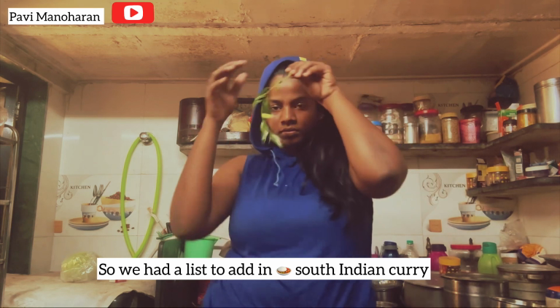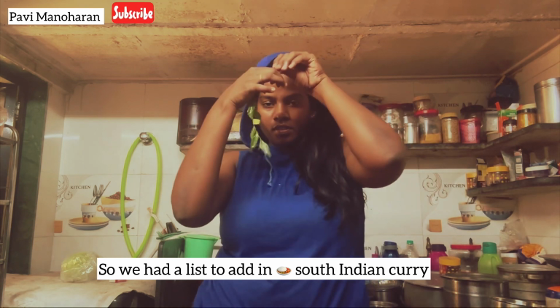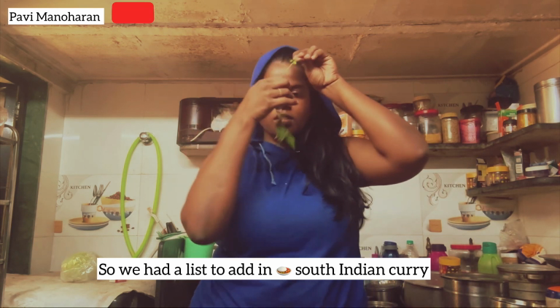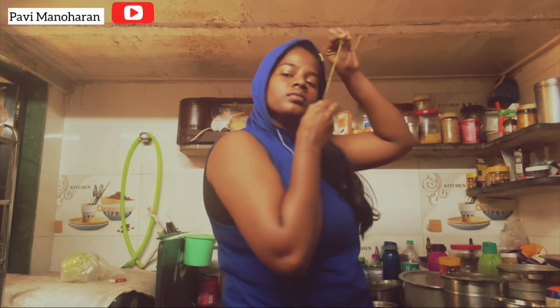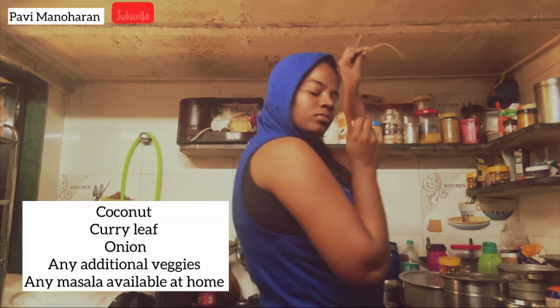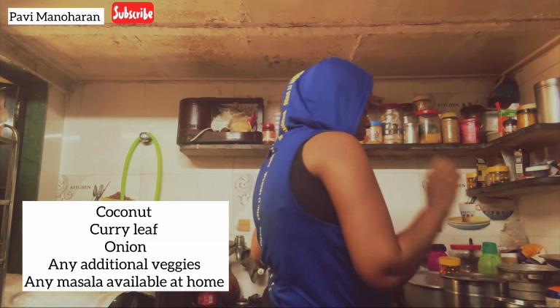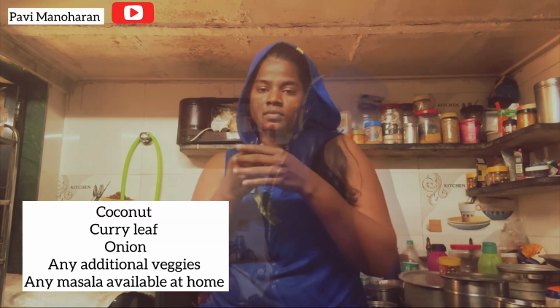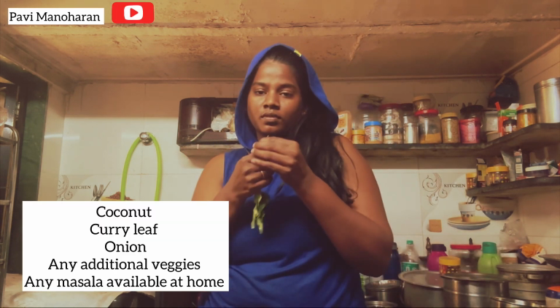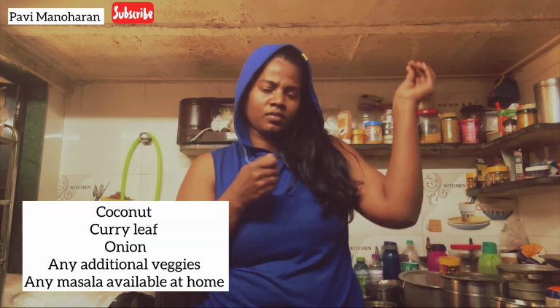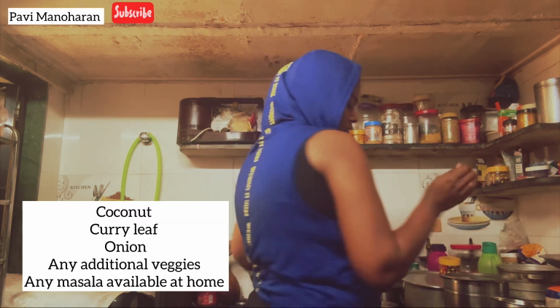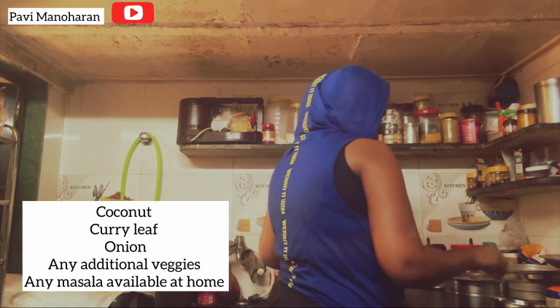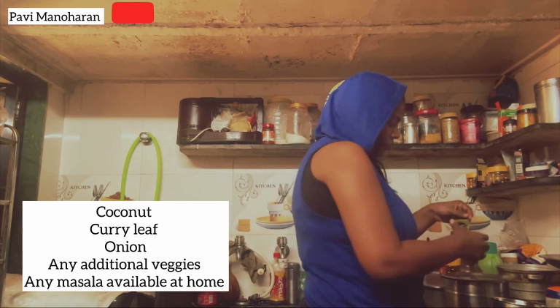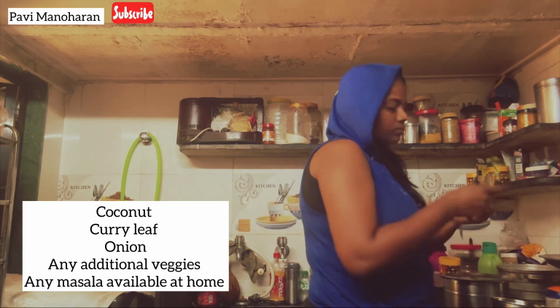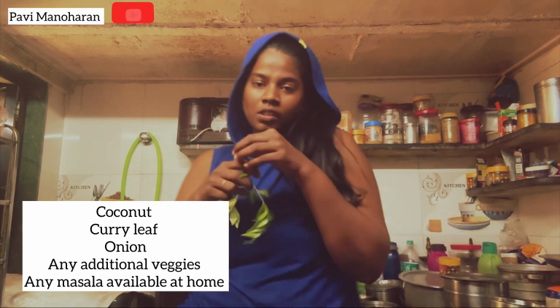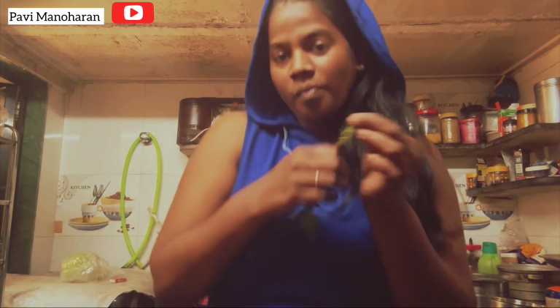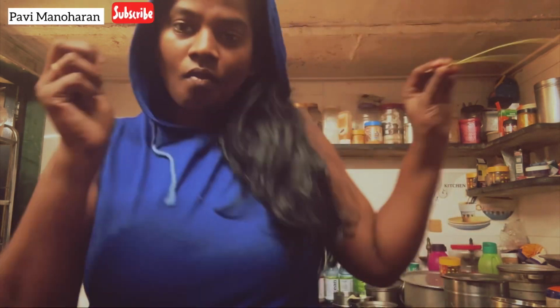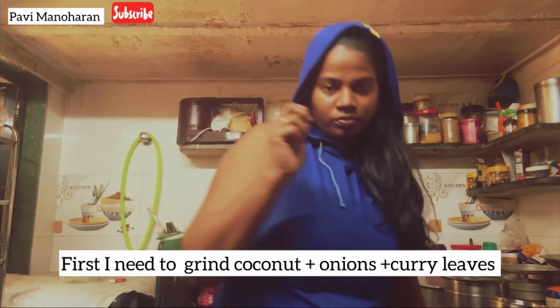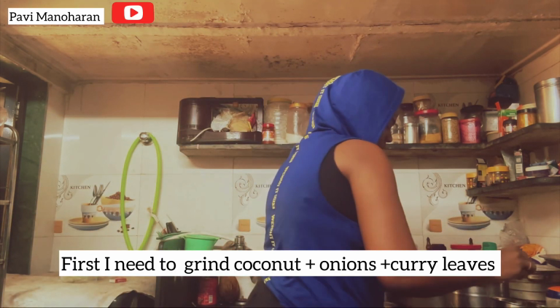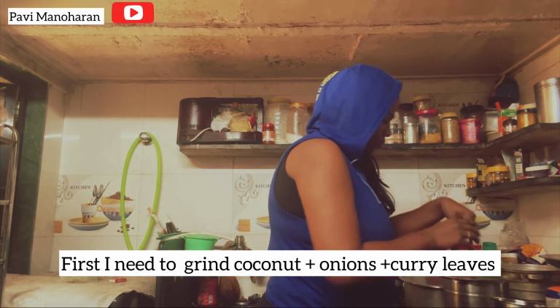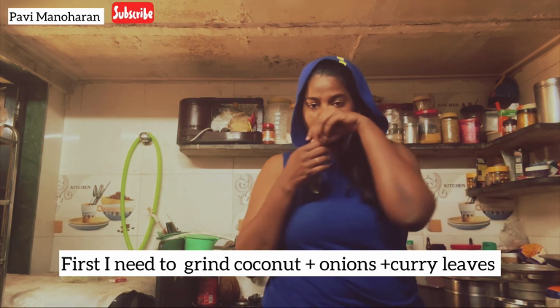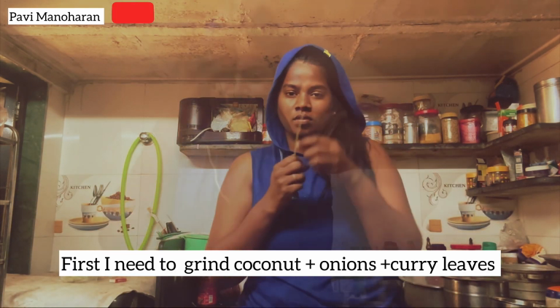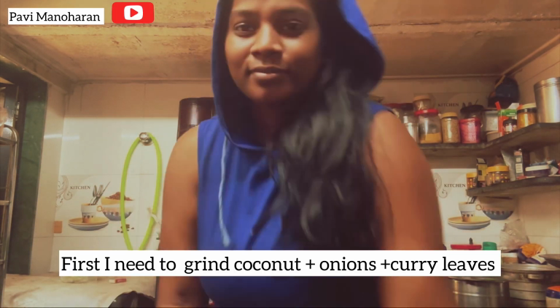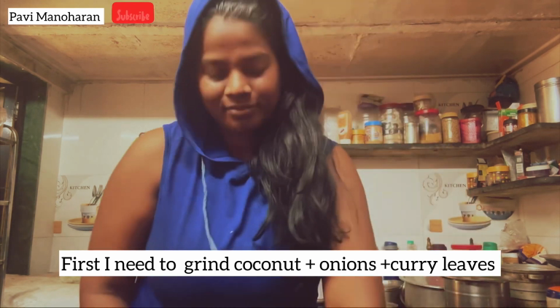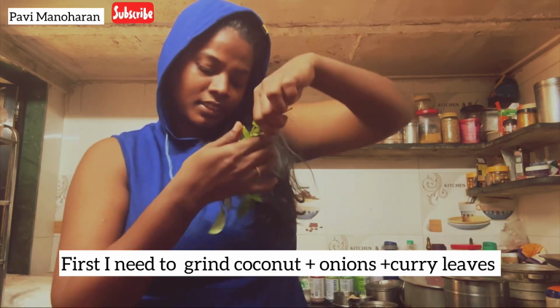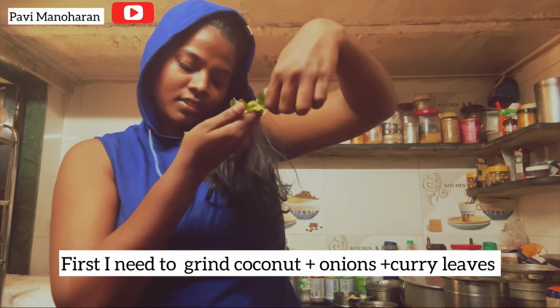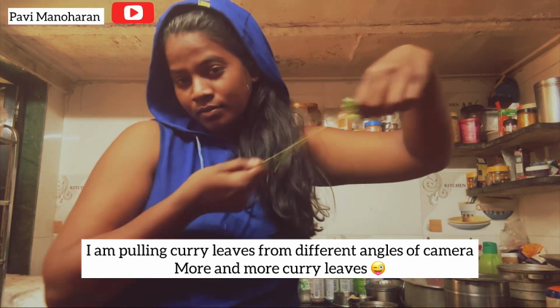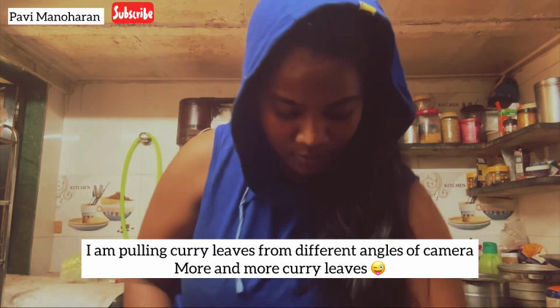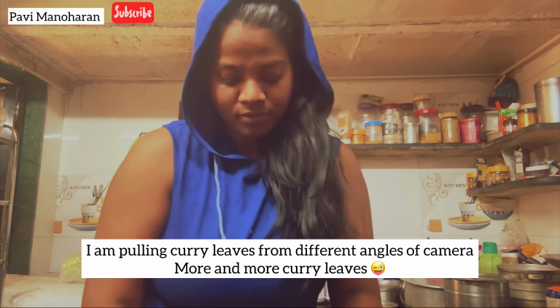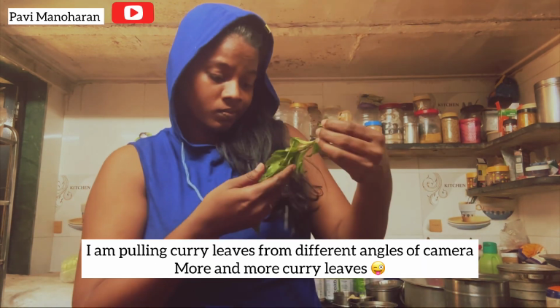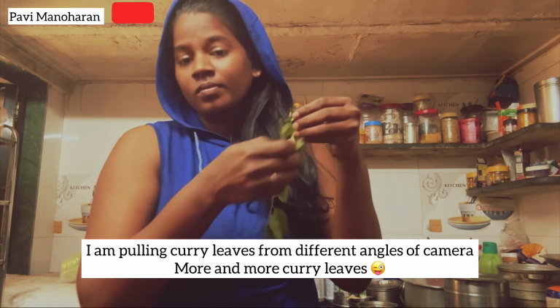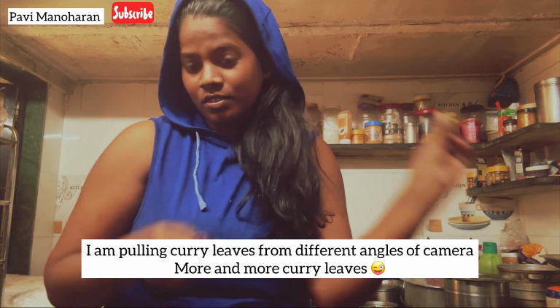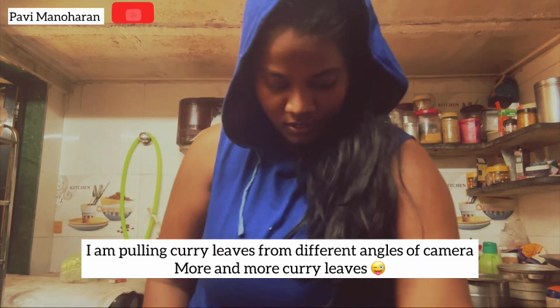So we have a list of ingredients for a South Indian curry, which is coconut, onion, and curry leaves. First we are grinding the coconut, onion, and more curry leaves.